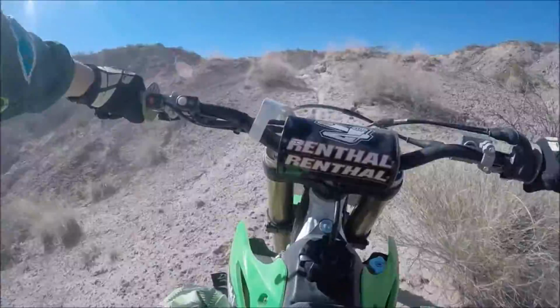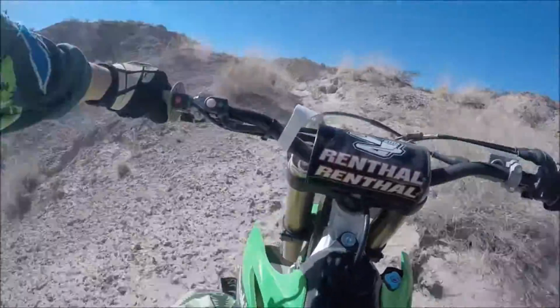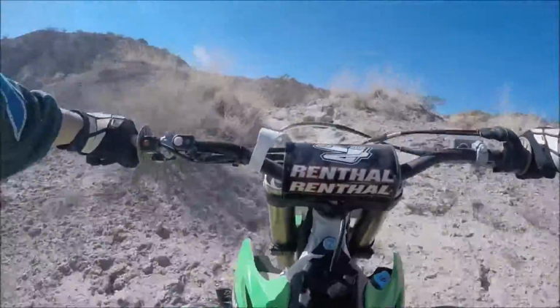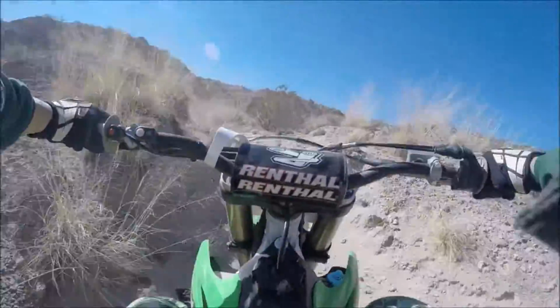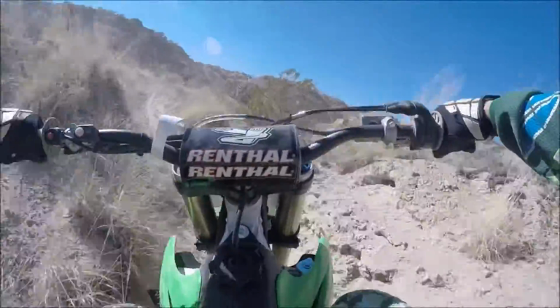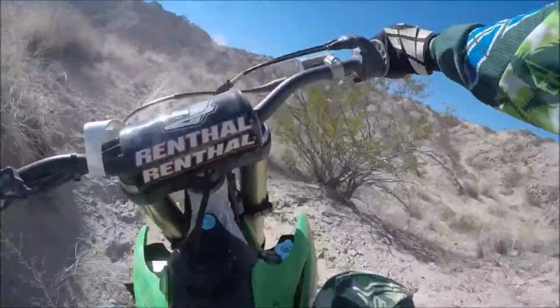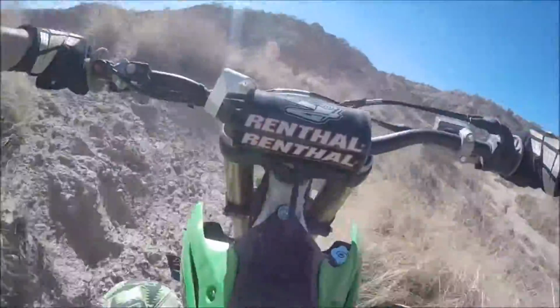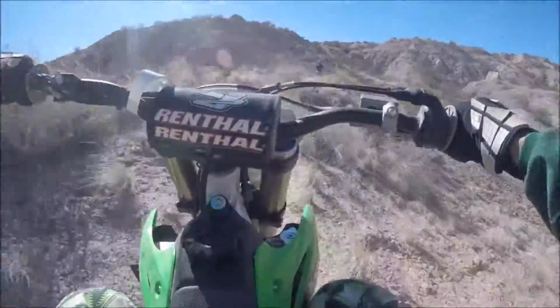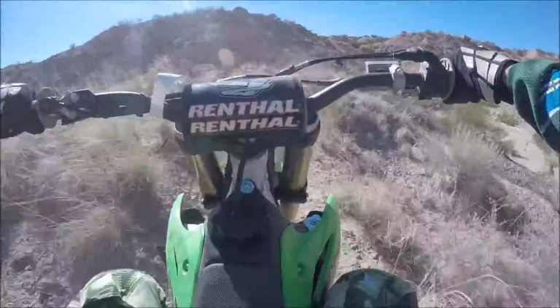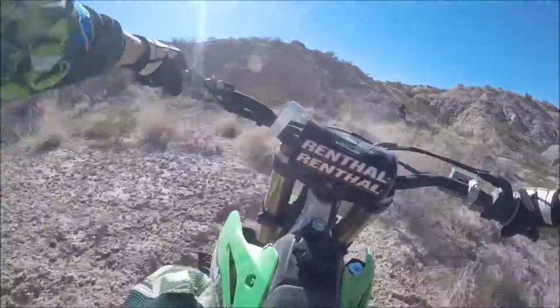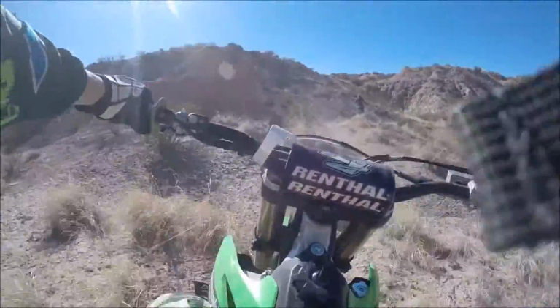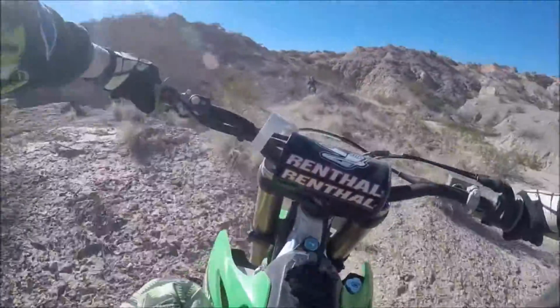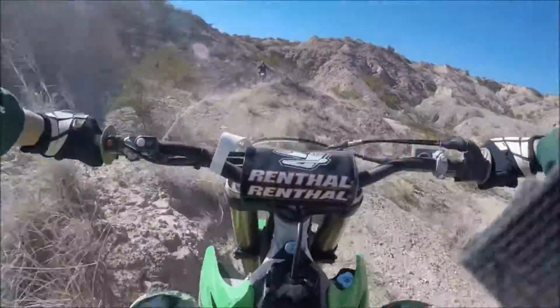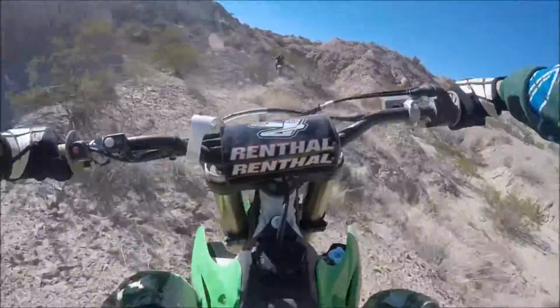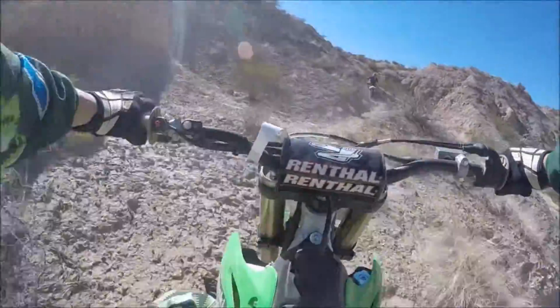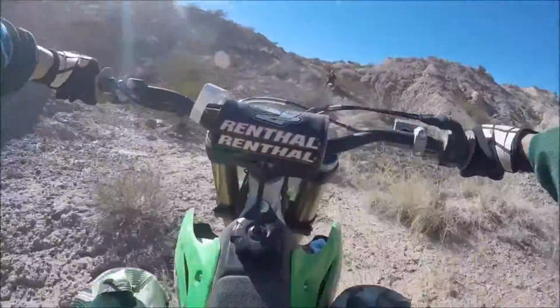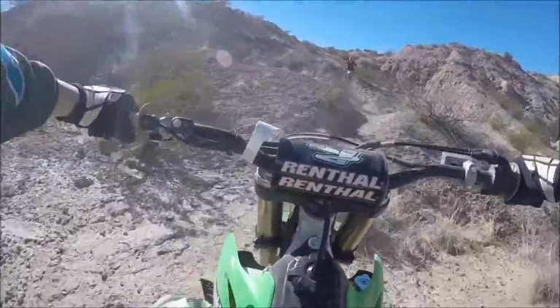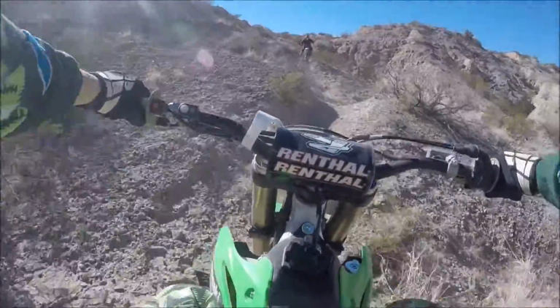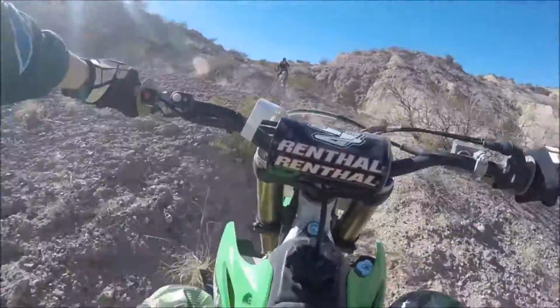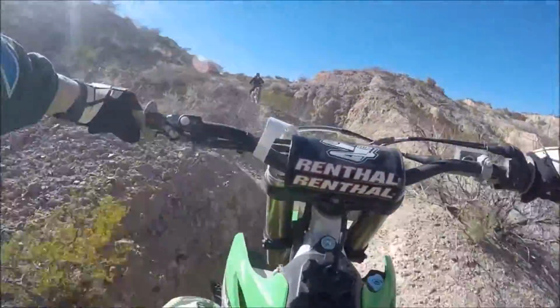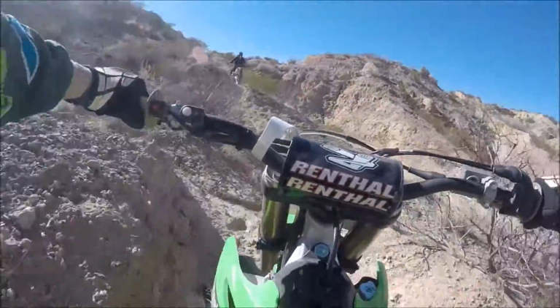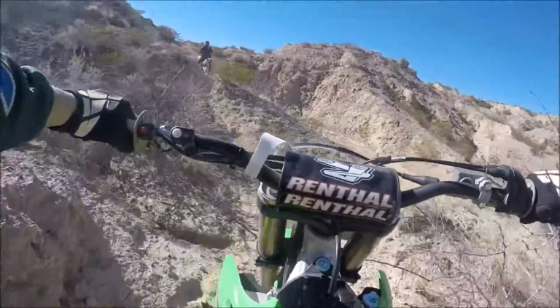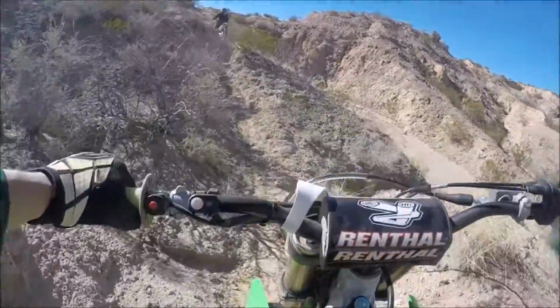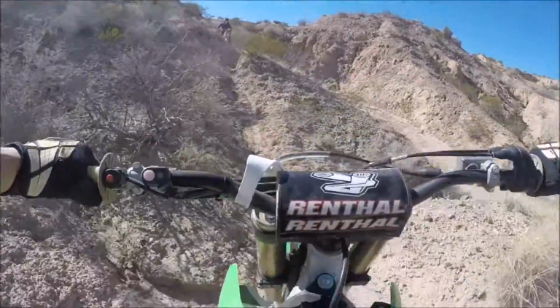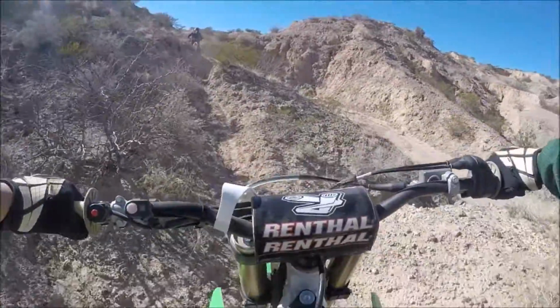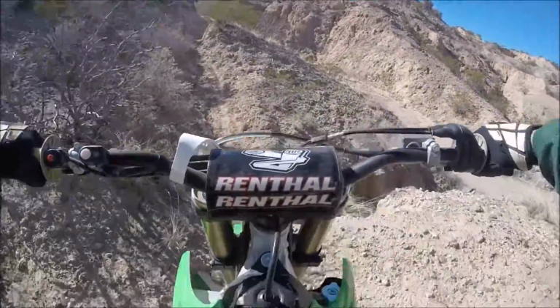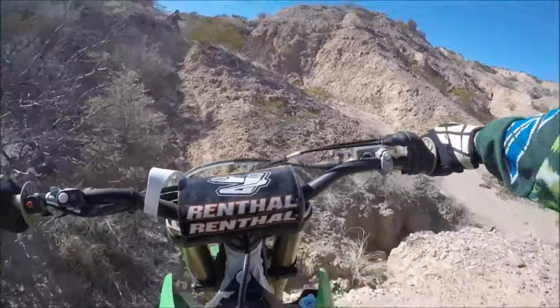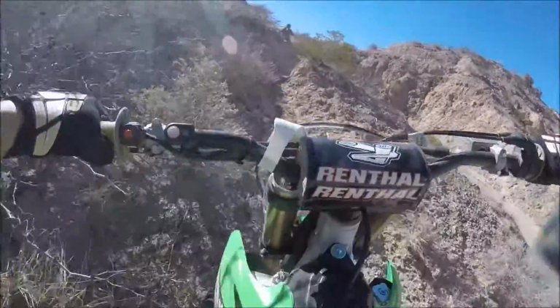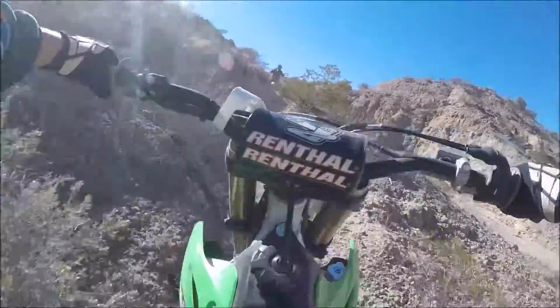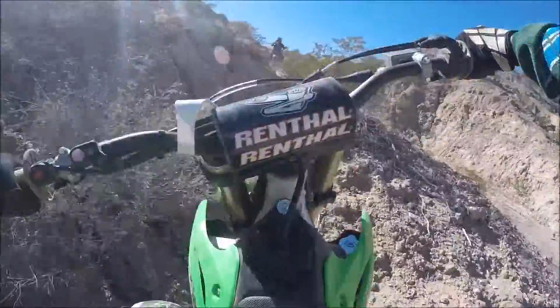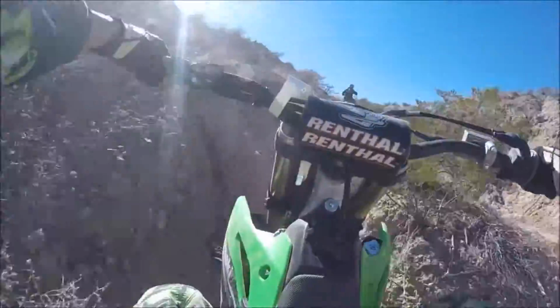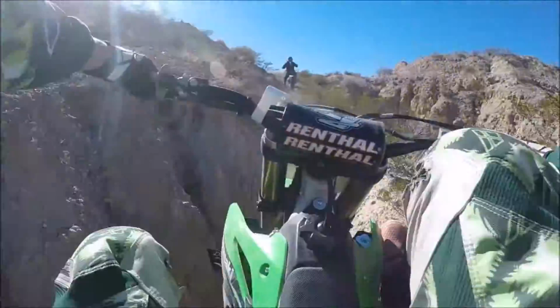This is when I was really trying to work with him on throttle control. He does really, really good. His skills — actually both of our skills — have progressed quite a bit just riding this little more technical terrain.